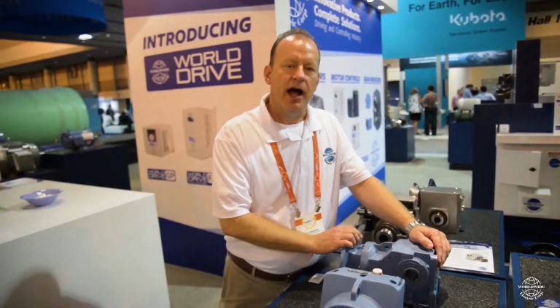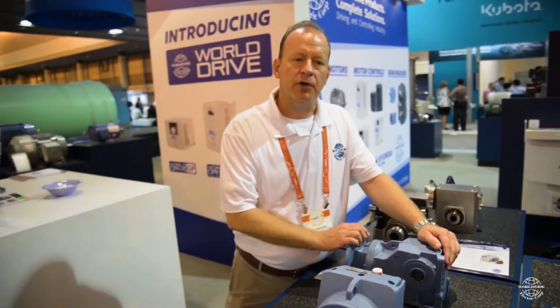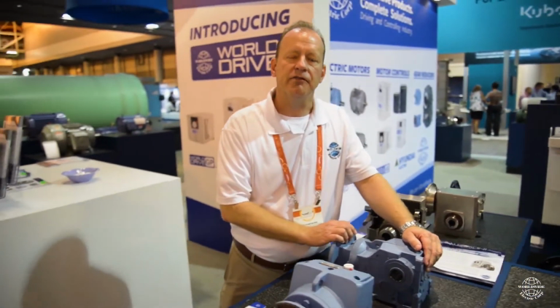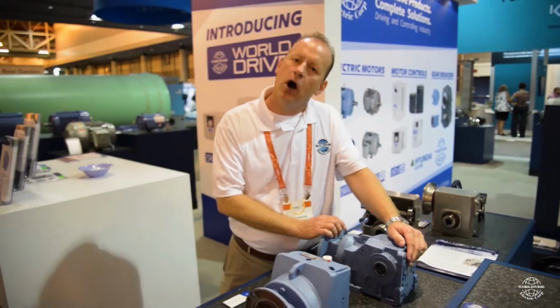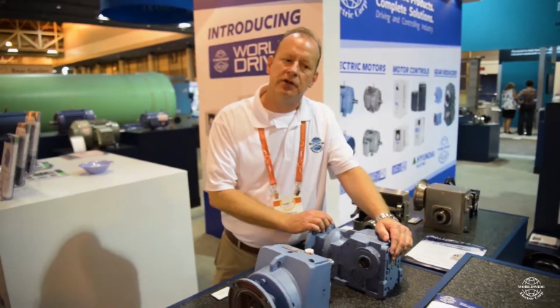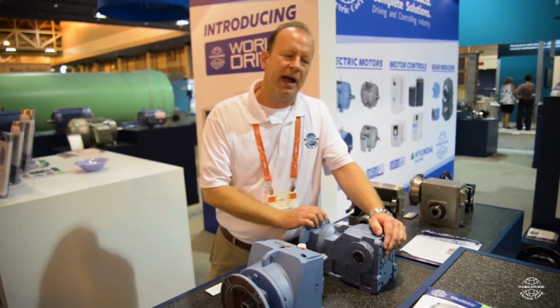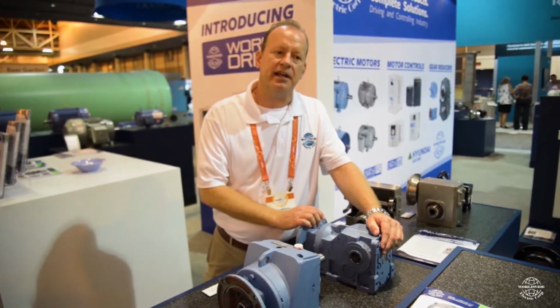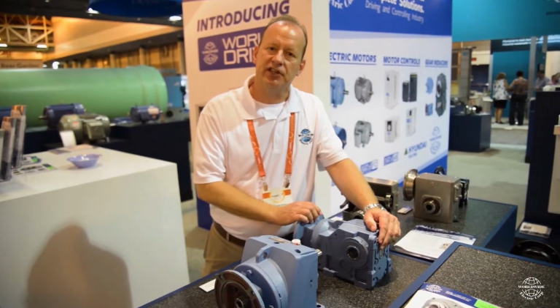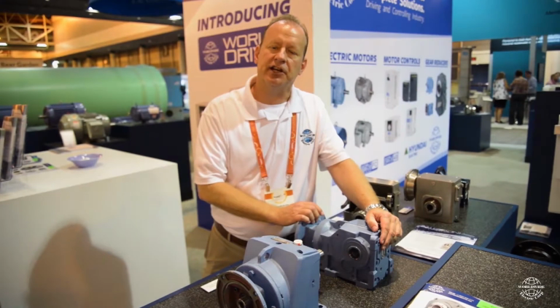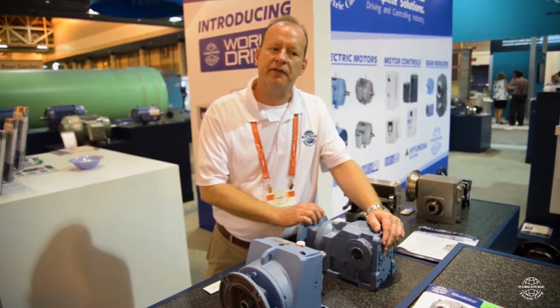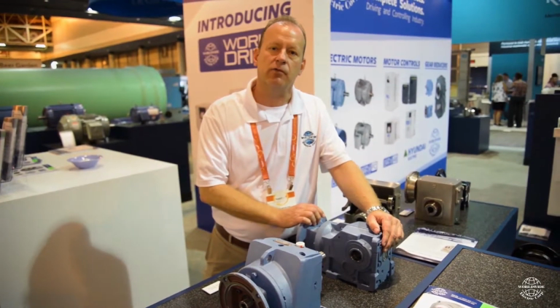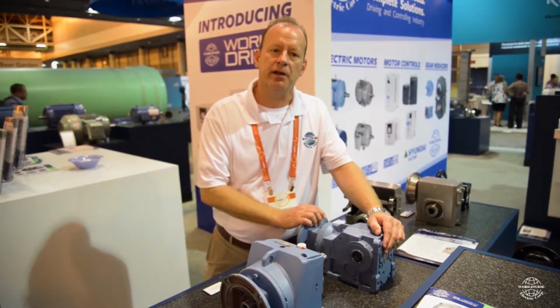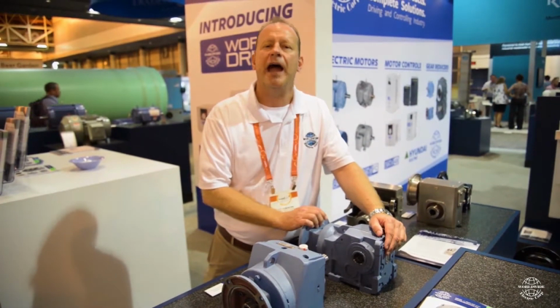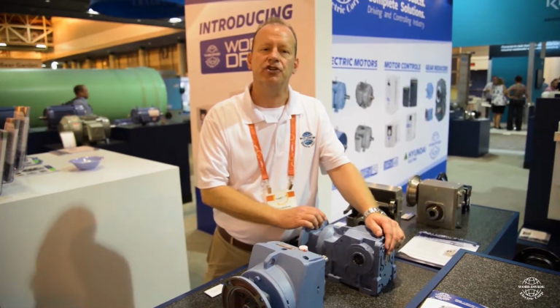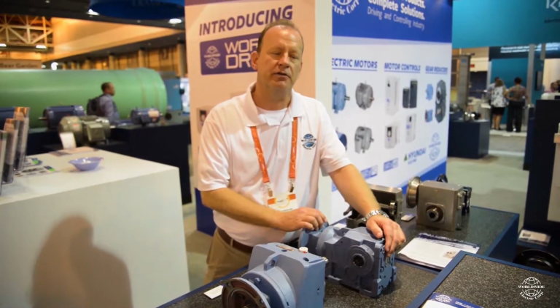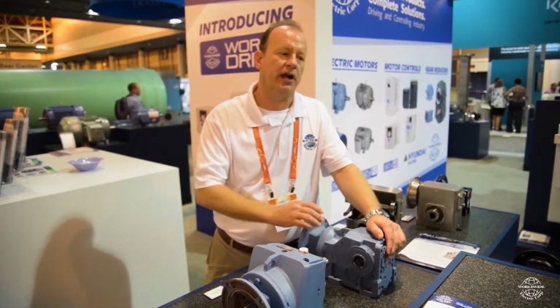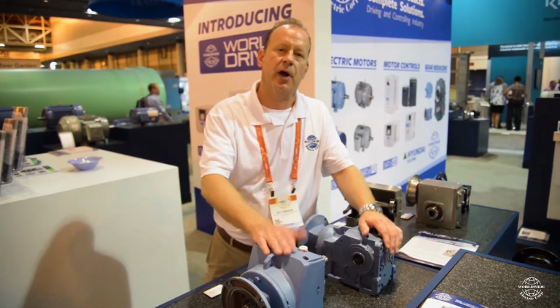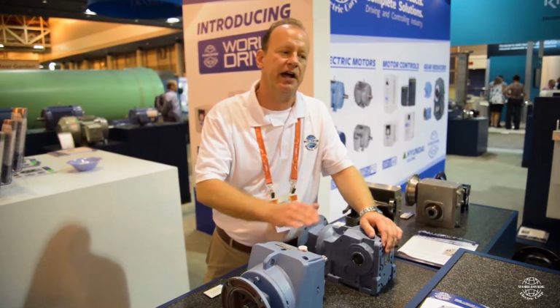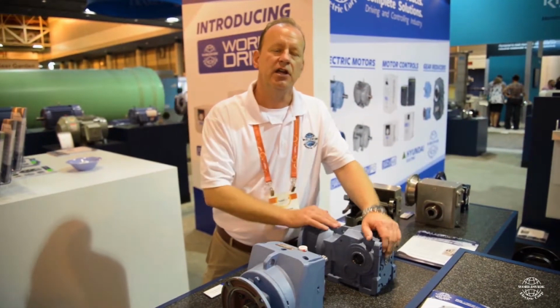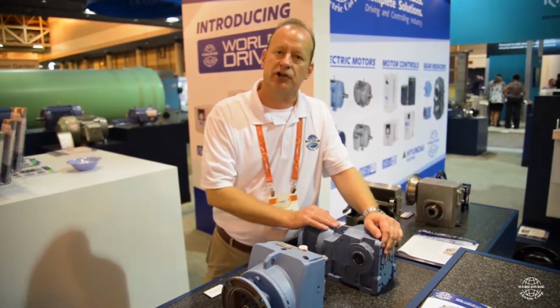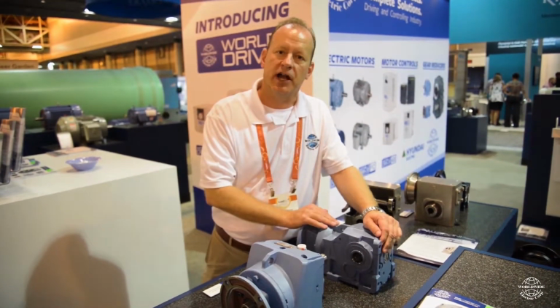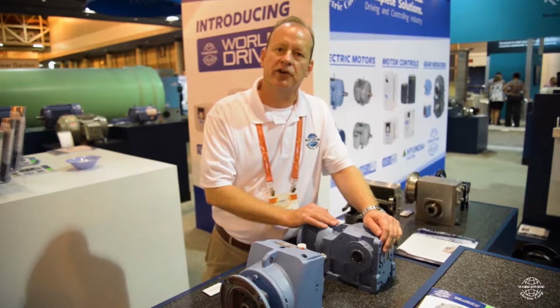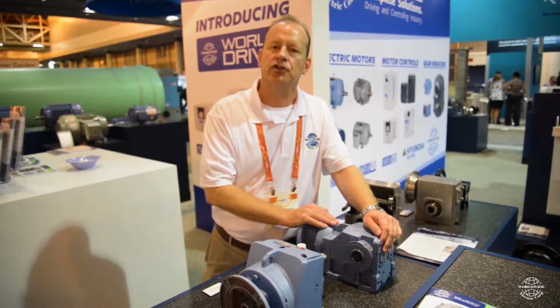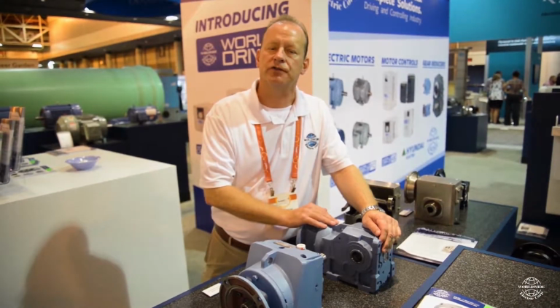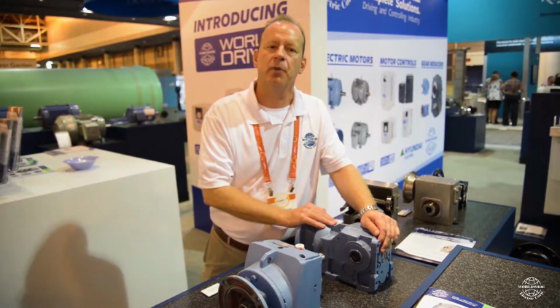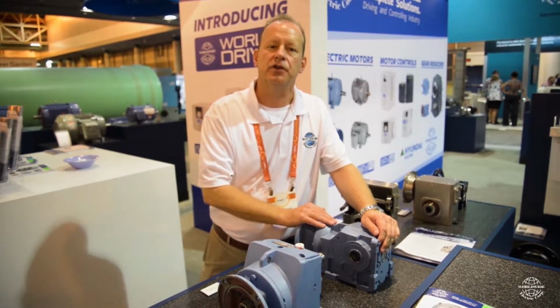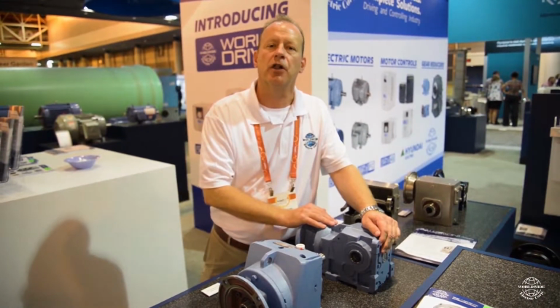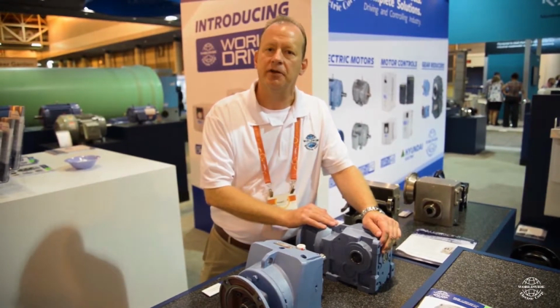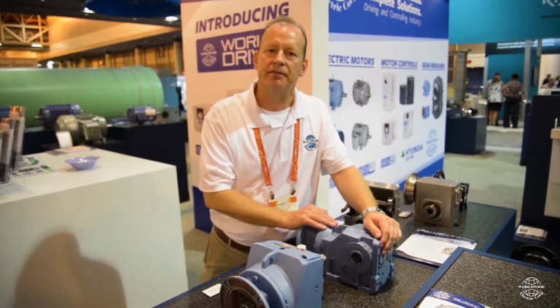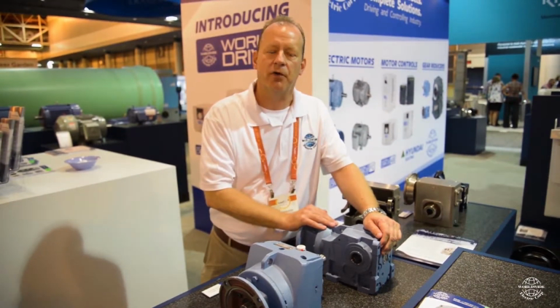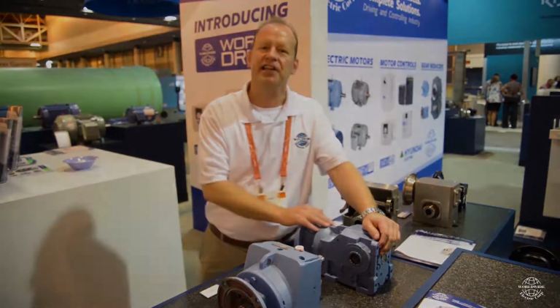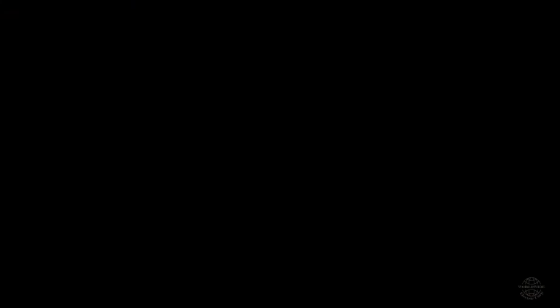I would invite all of you to come back and visit us here at WEFTEC, where we can more aptly show you not only our gear product lines but certainly our motors and controls, for which most of you are well acquainted with. We look forward to seeing you. Thank you.